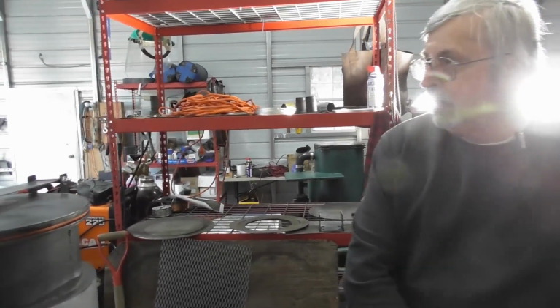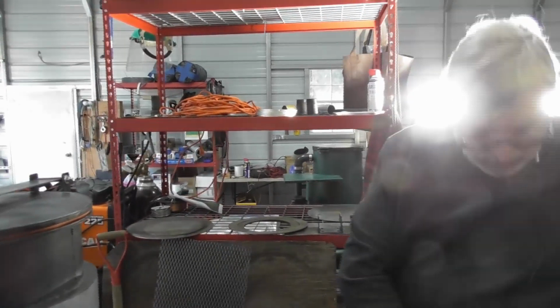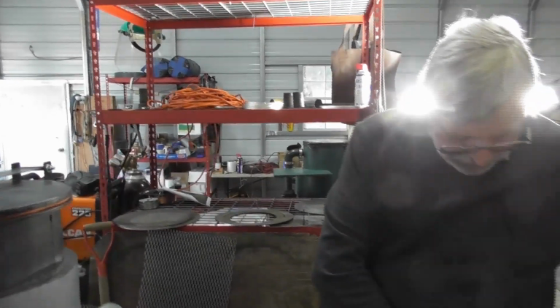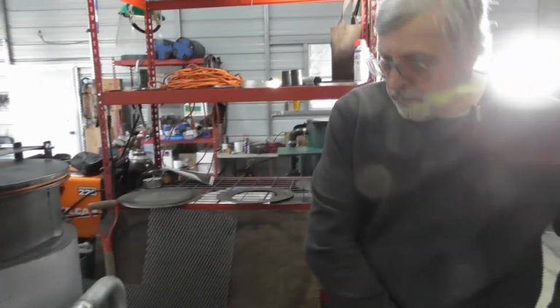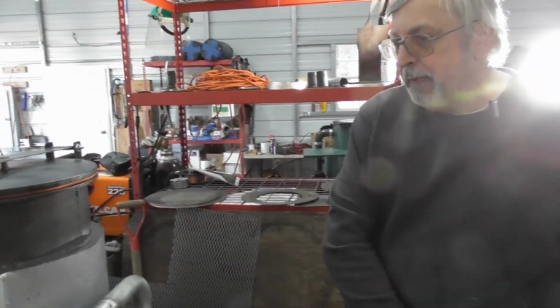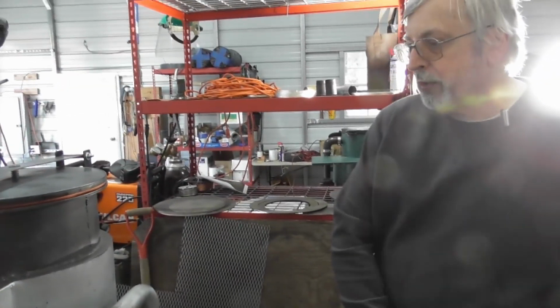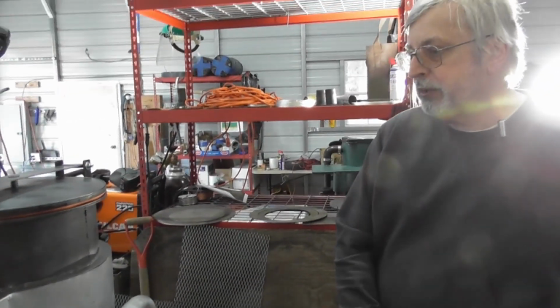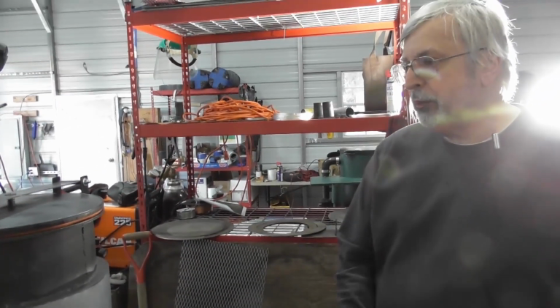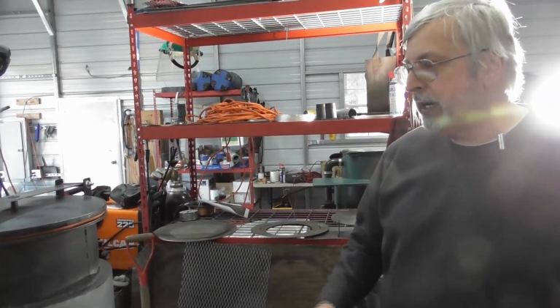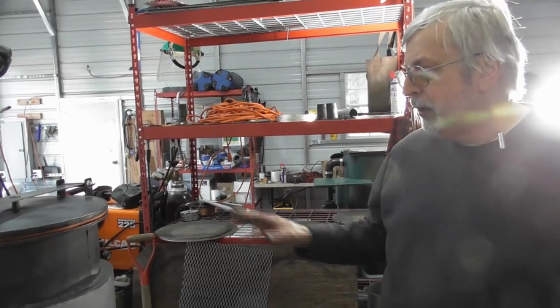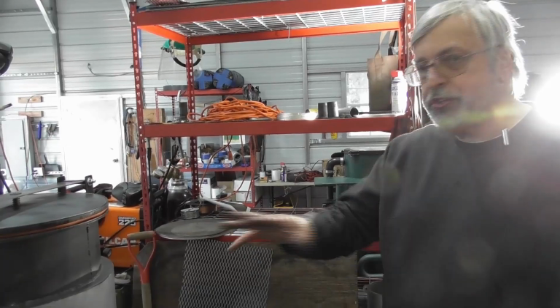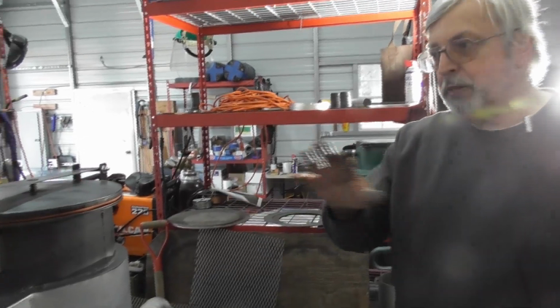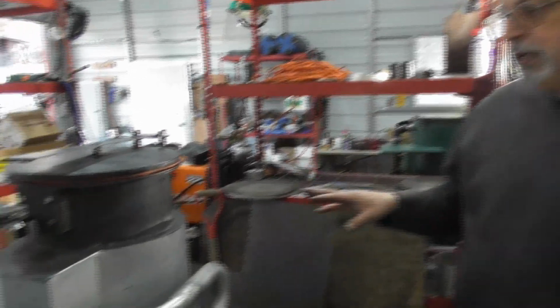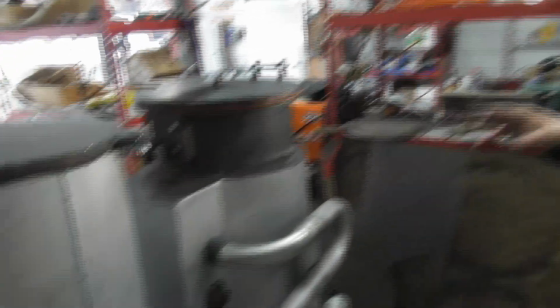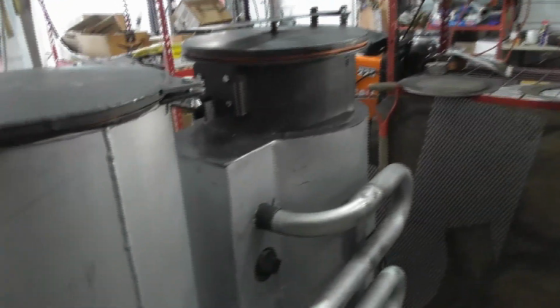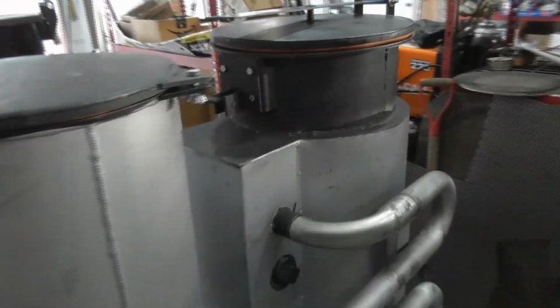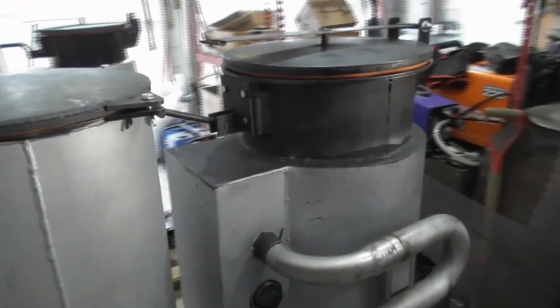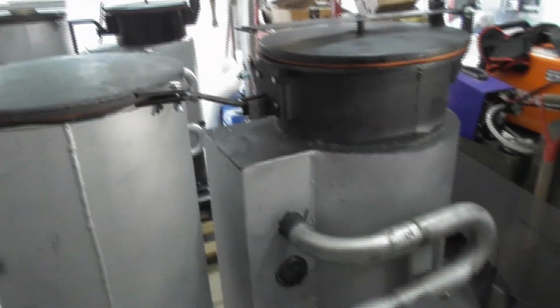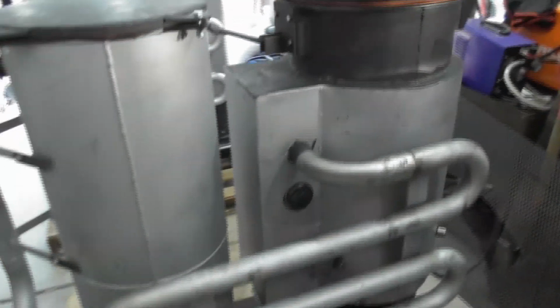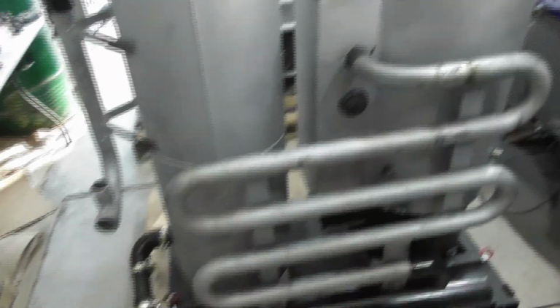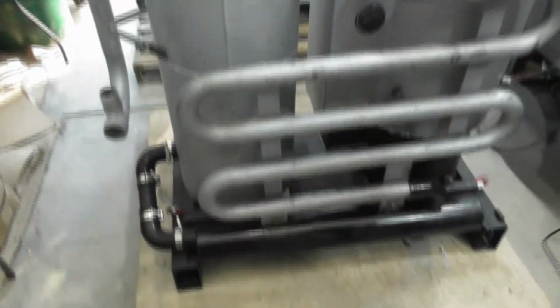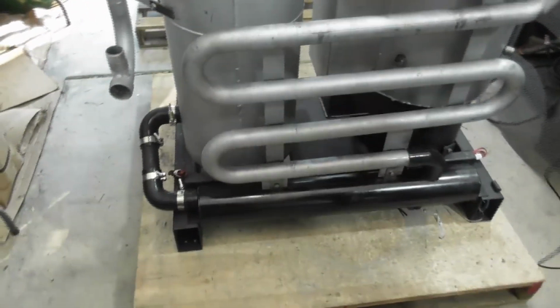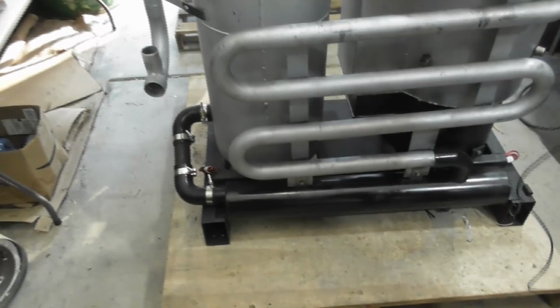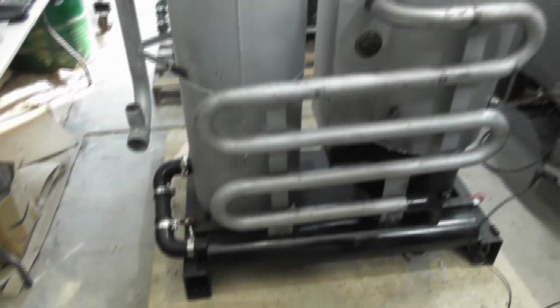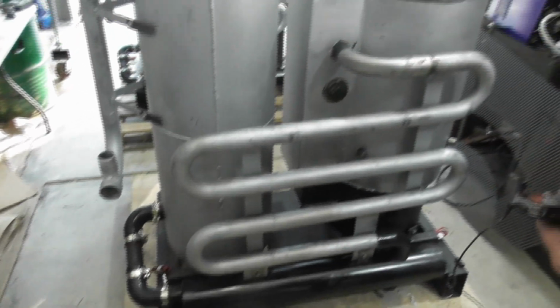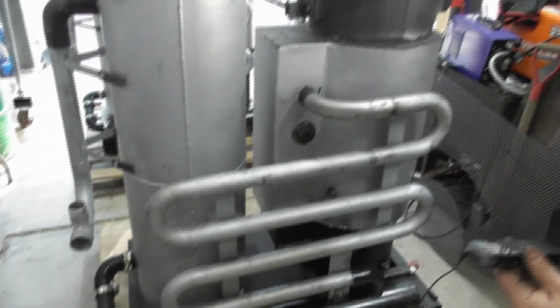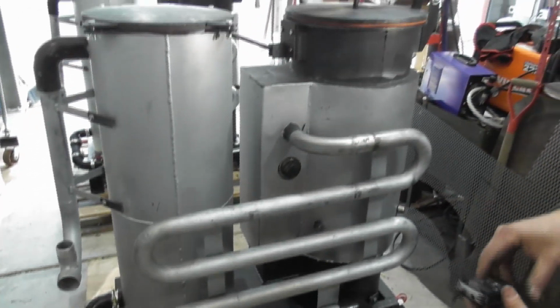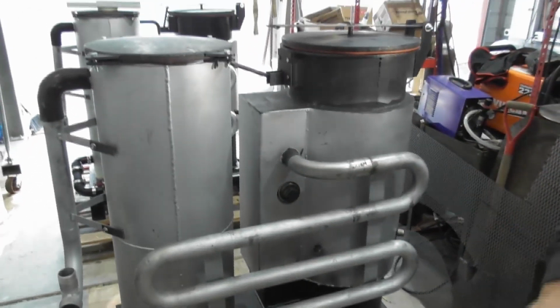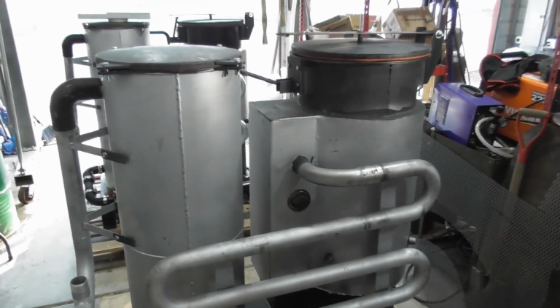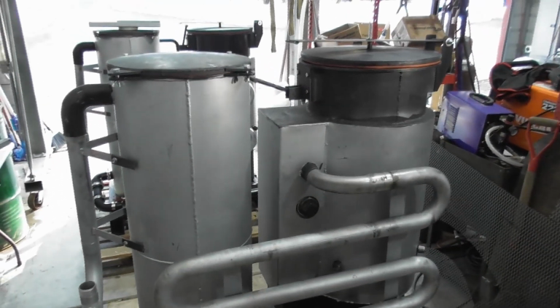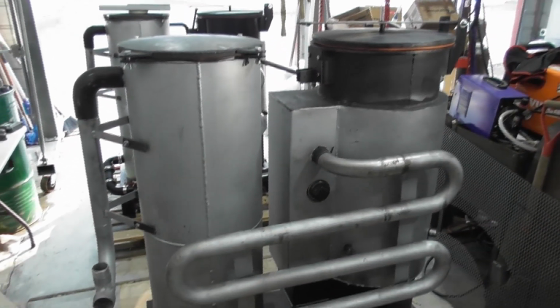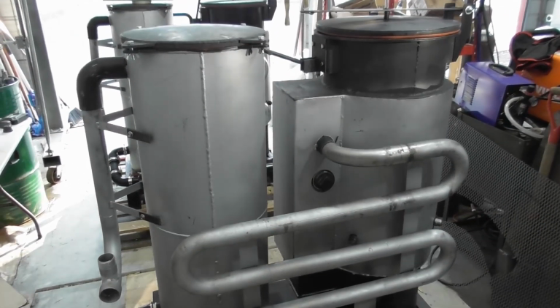We're continuing on with our final assembly. We've got all the sub-assemblies done, leak tested, and now we're putting everything together for a dry fit. So we're getting very close to the end here.